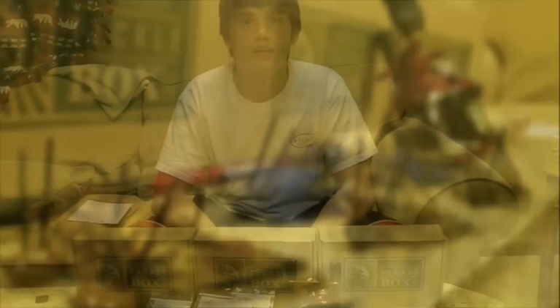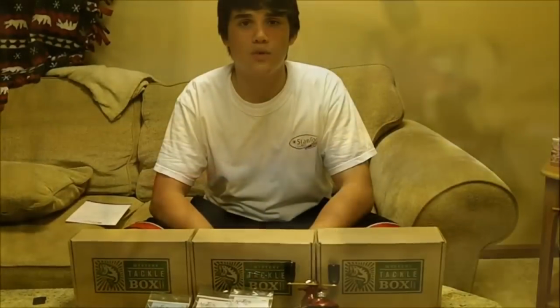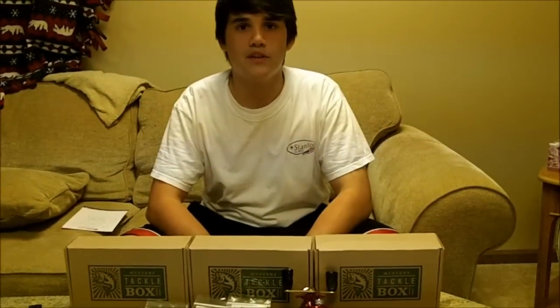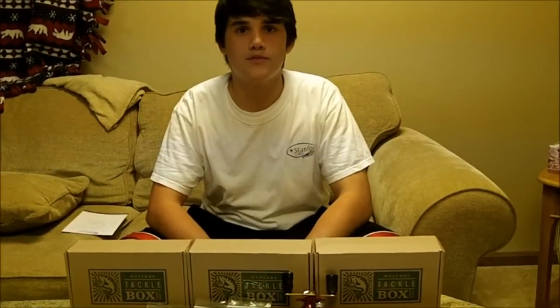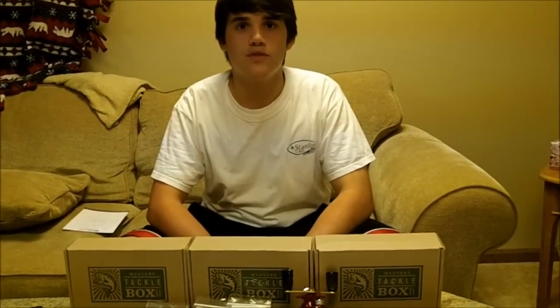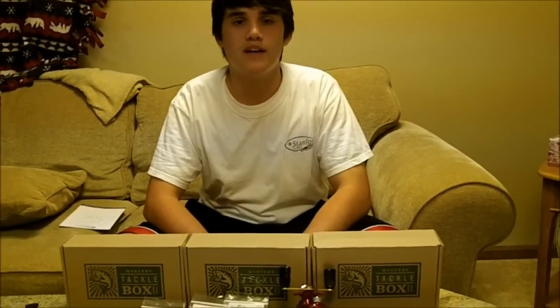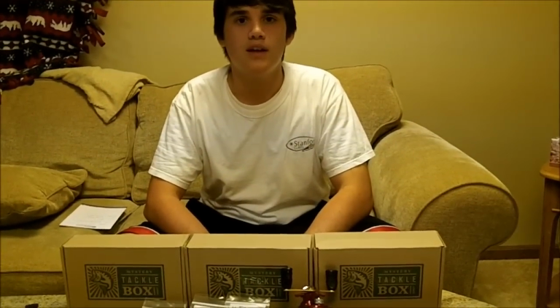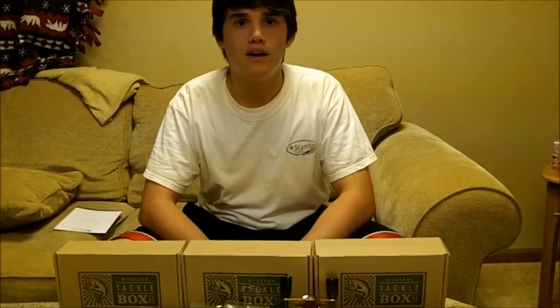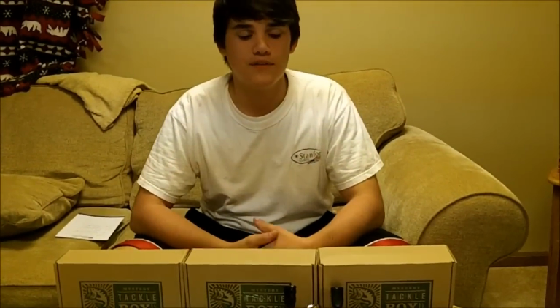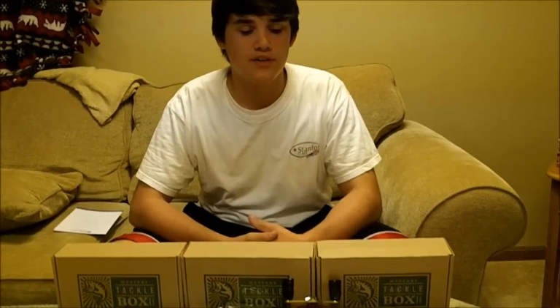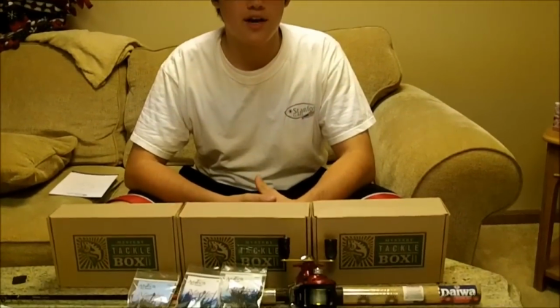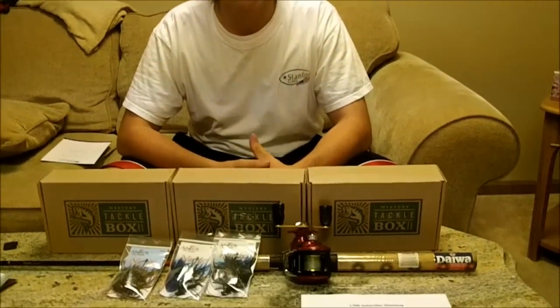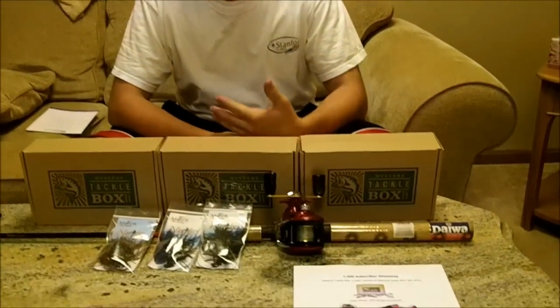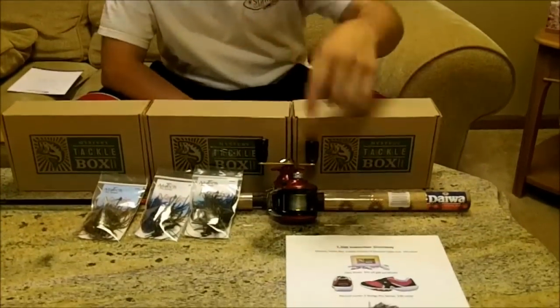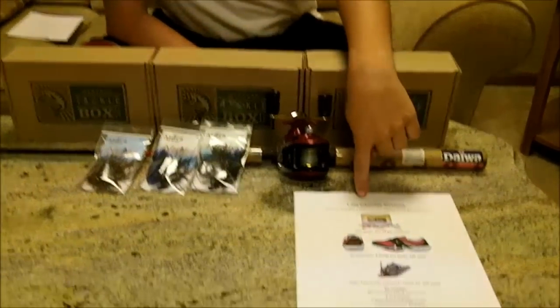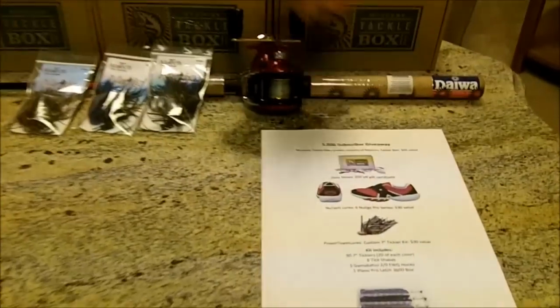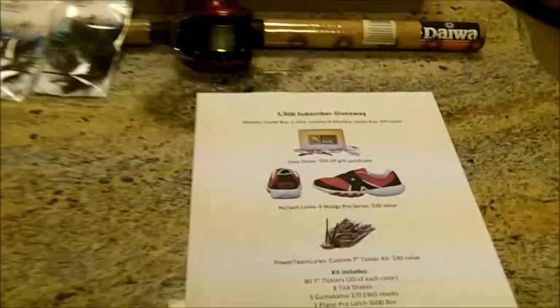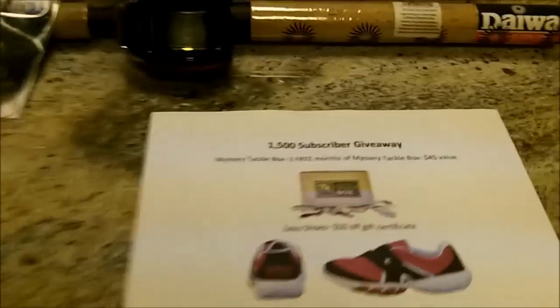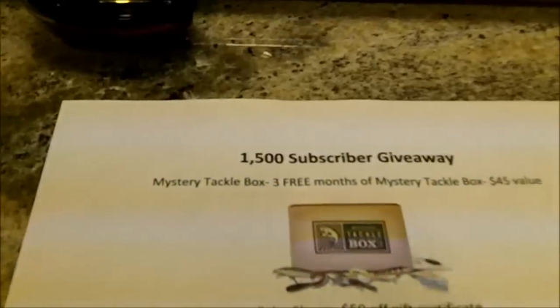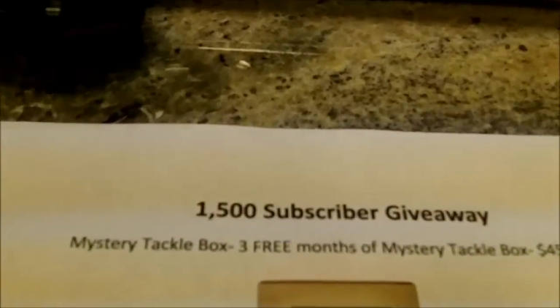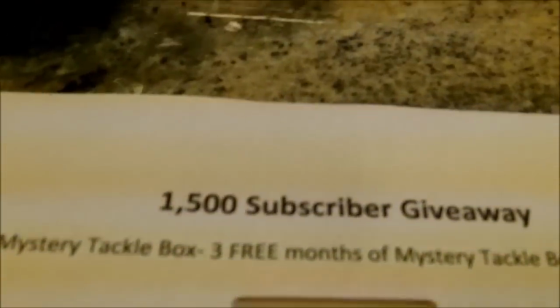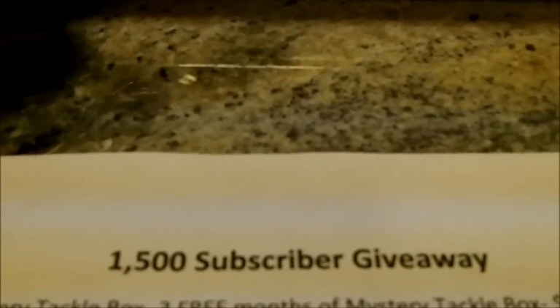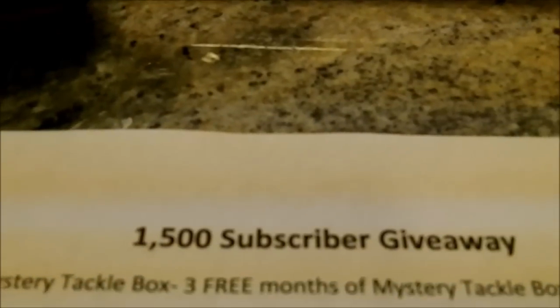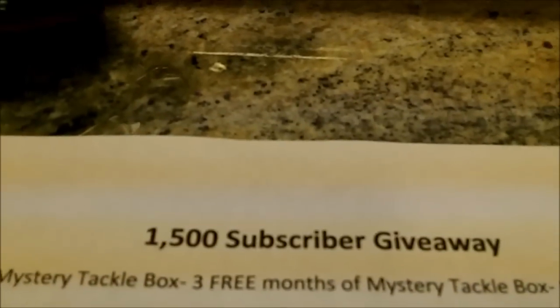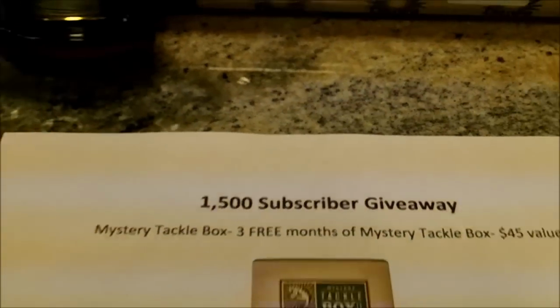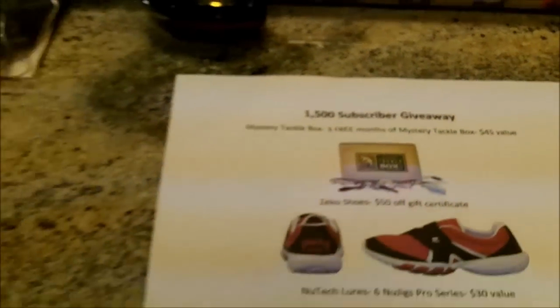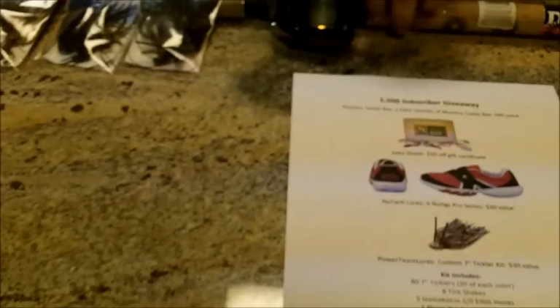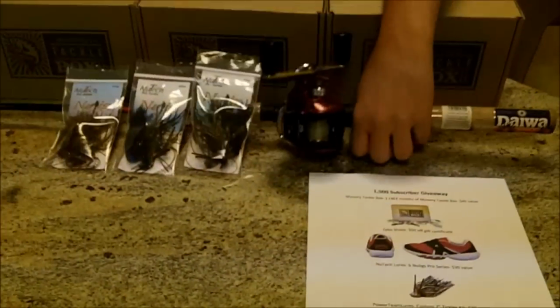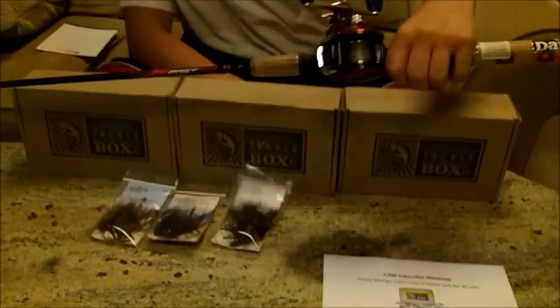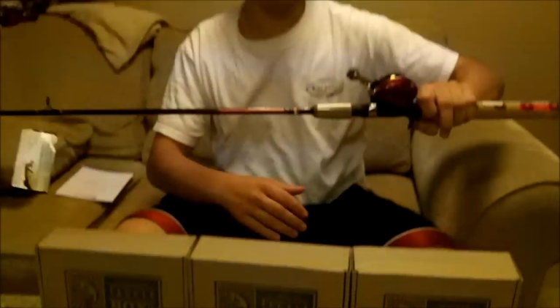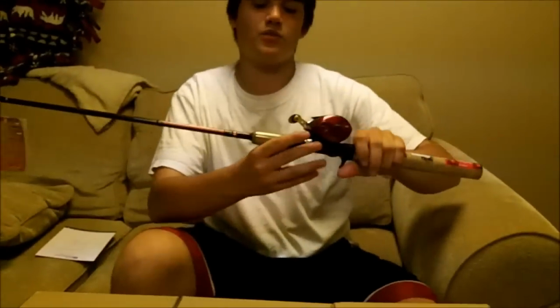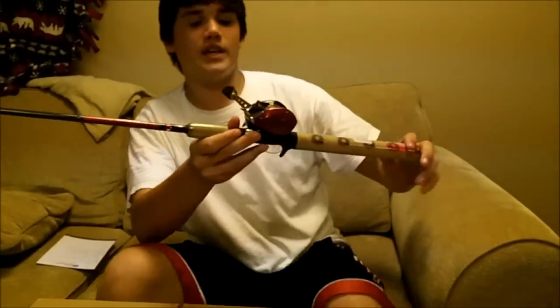Hey guys, welcome back to another episode of Fishing with Flare. Today I have a 1500 subscriber giveaway. I'm a little over 1500 but this is just the time I can get everything done. So I'll start it off real quick and make this nice and quick for you guys.